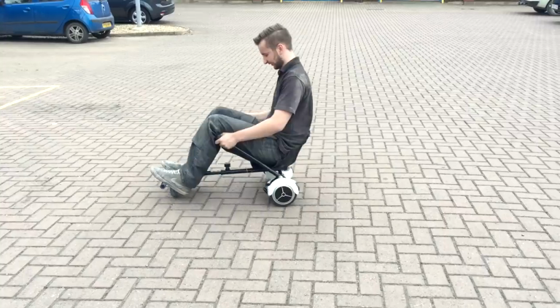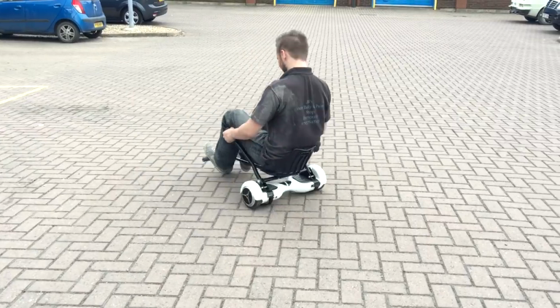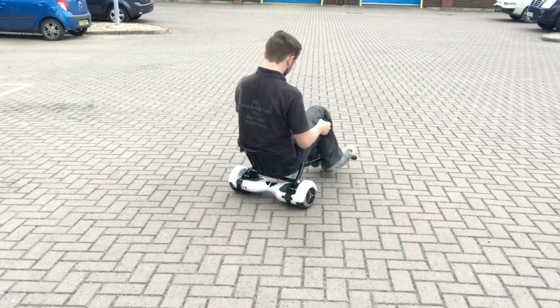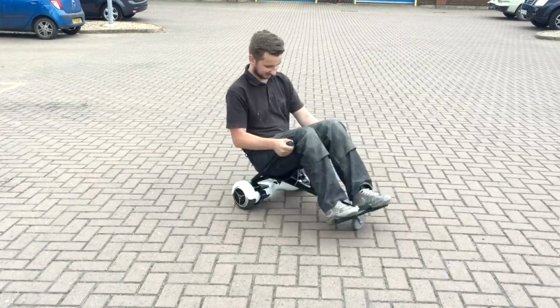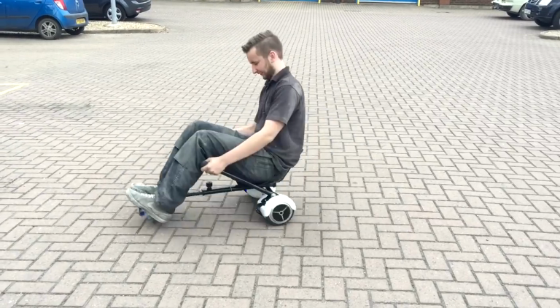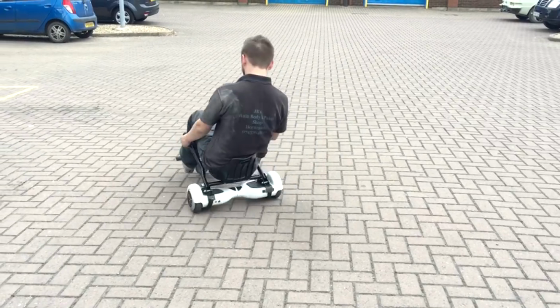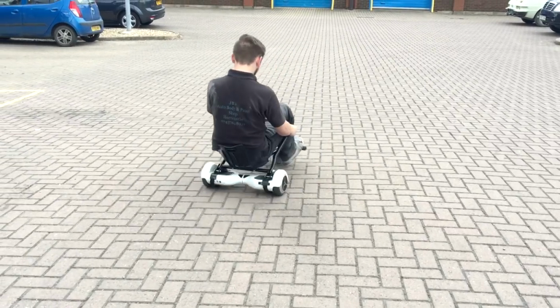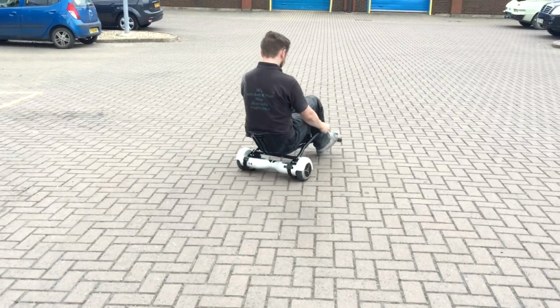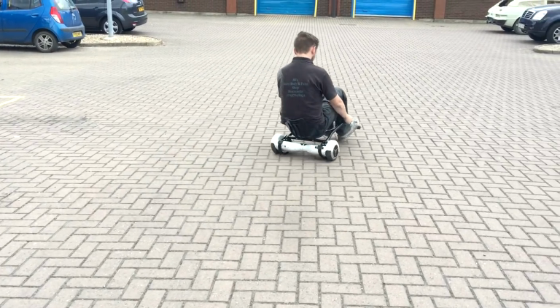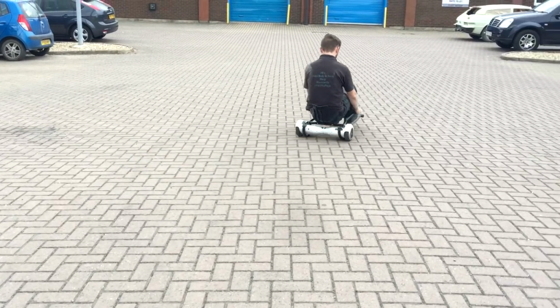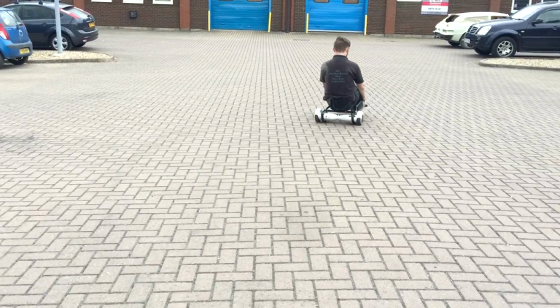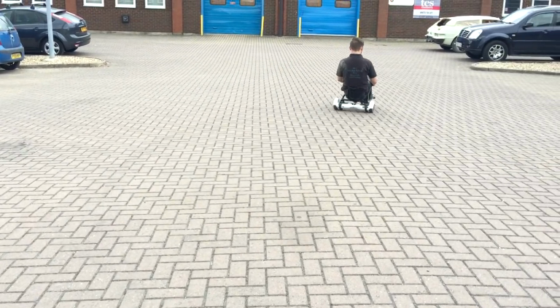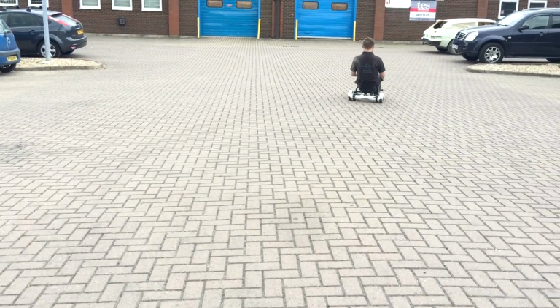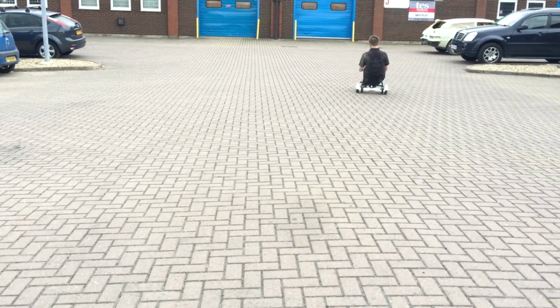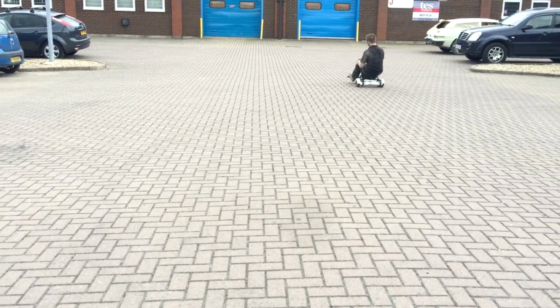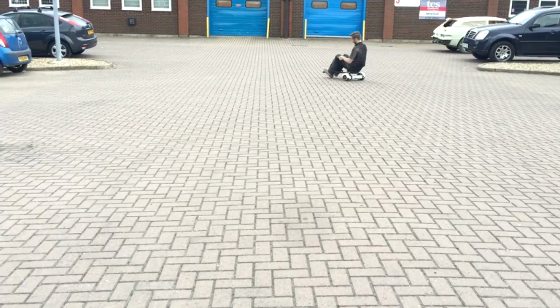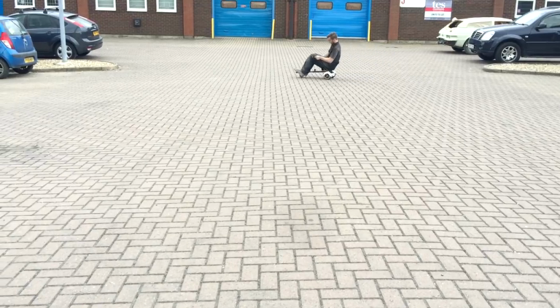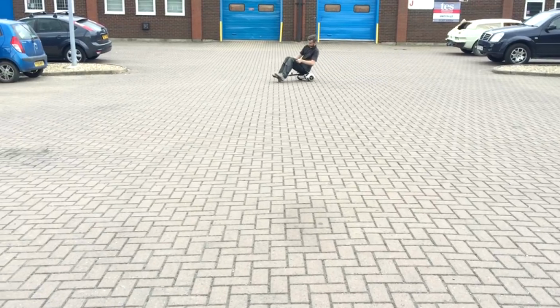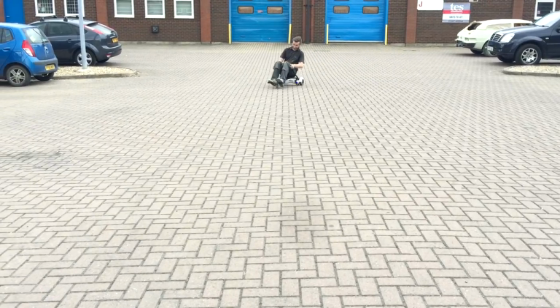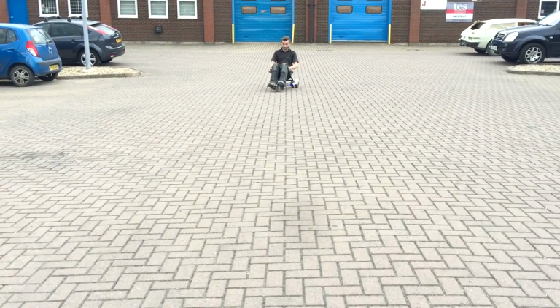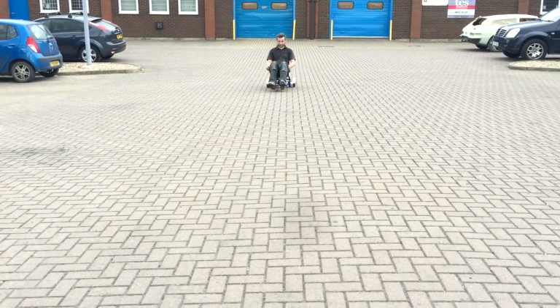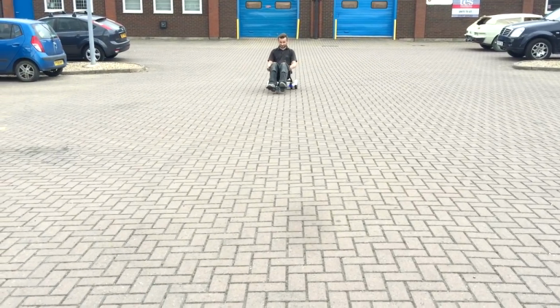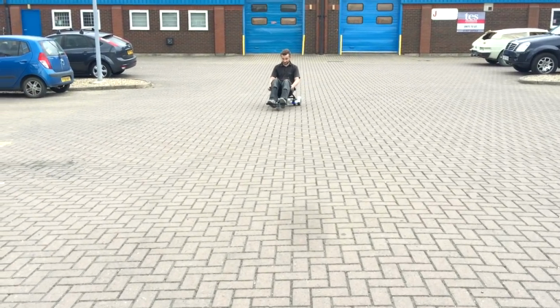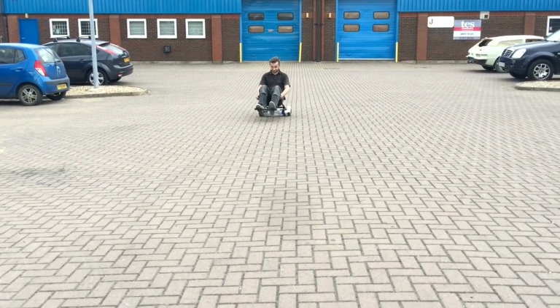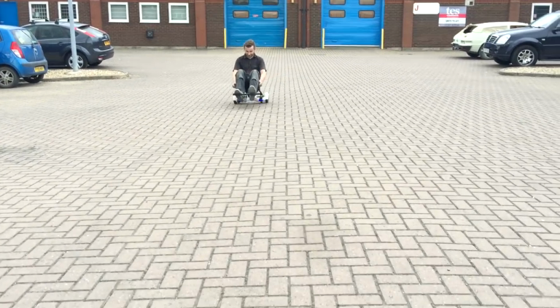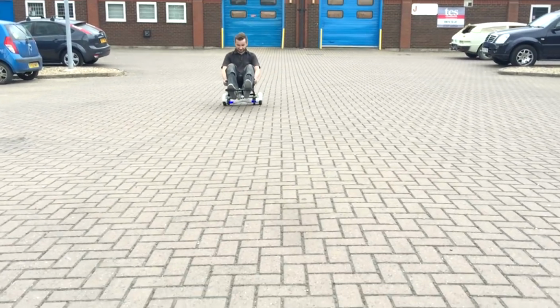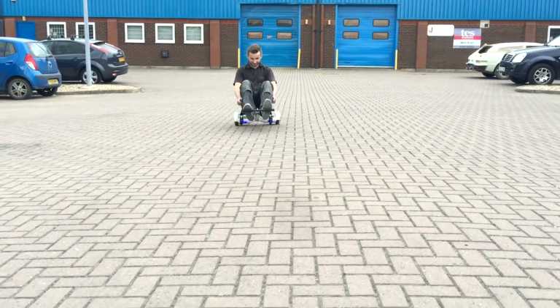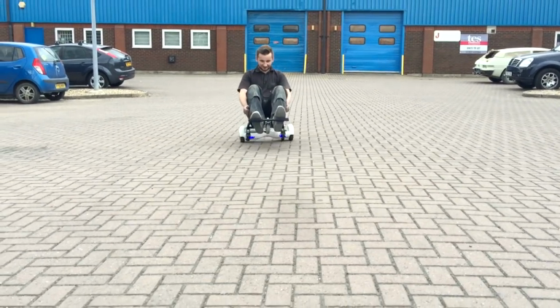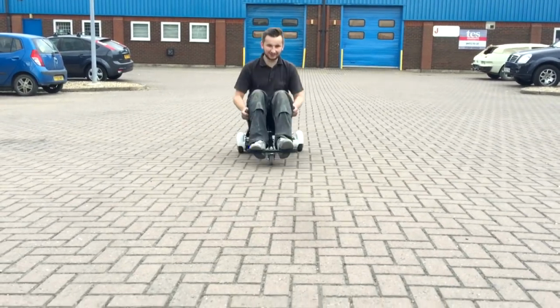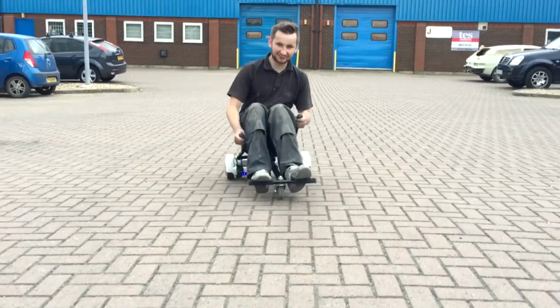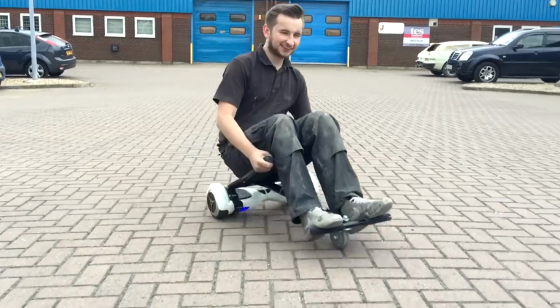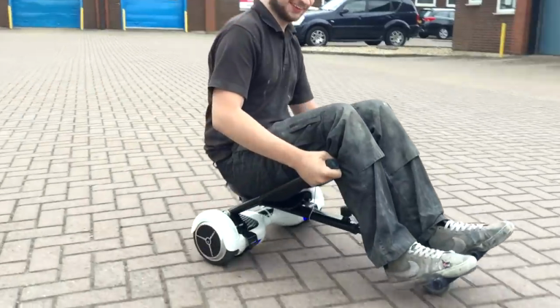It takes a little bit of working out, but once you've done it, it's a lot safer than falling over on the standing version and cracking your head open. You can even do tricks on them — how about that?